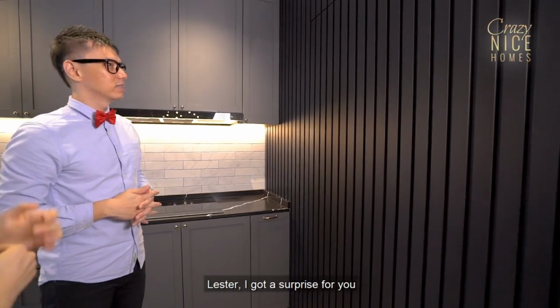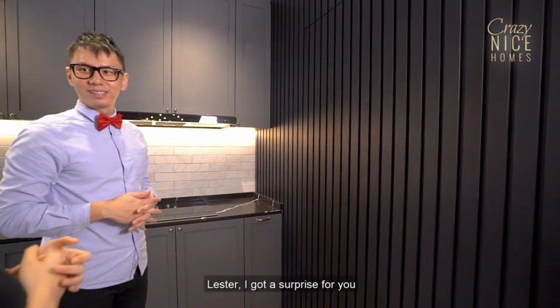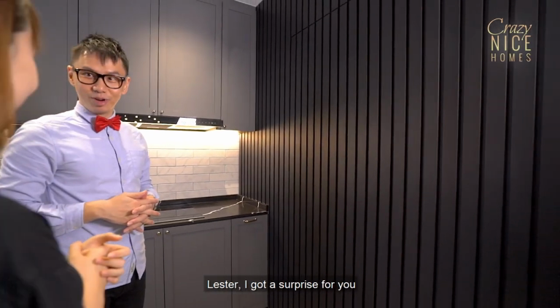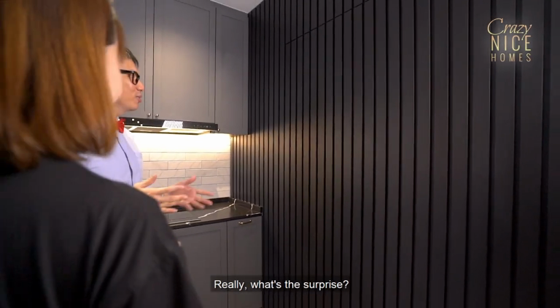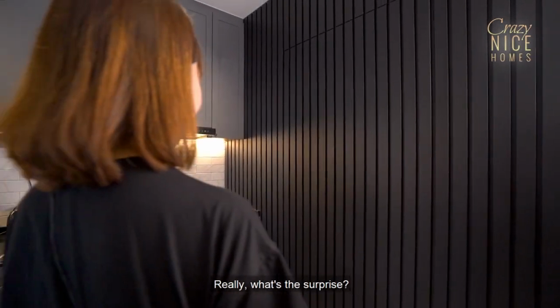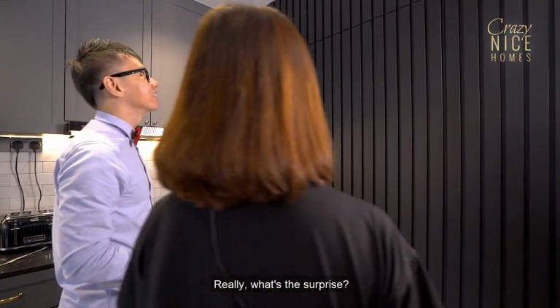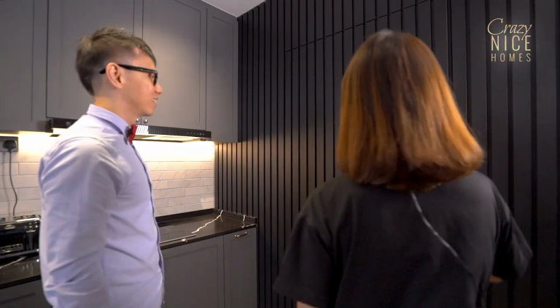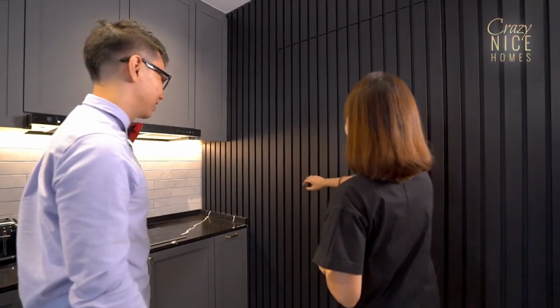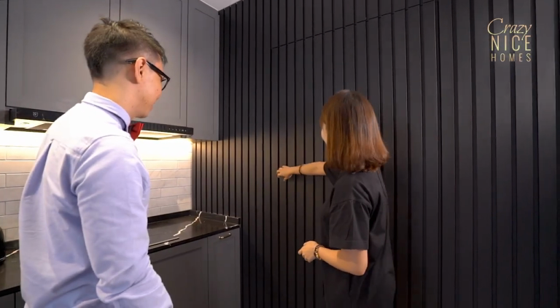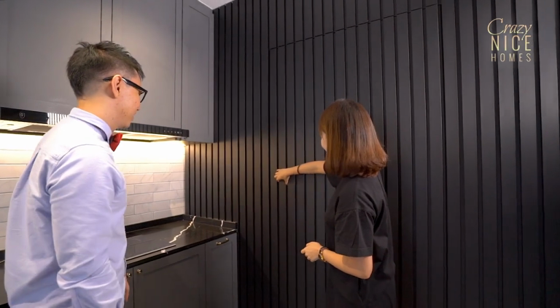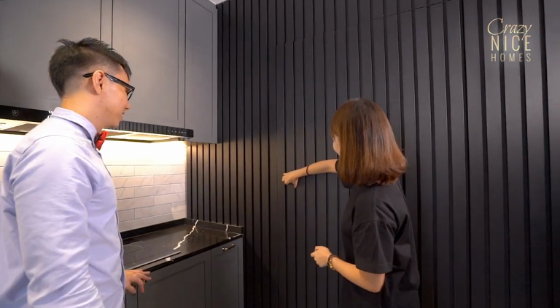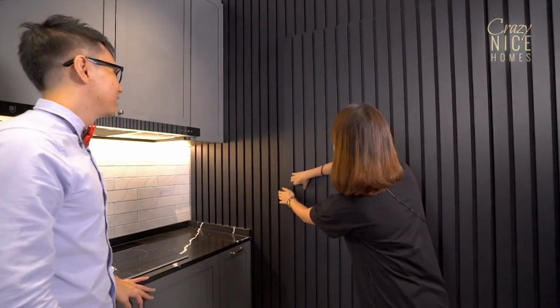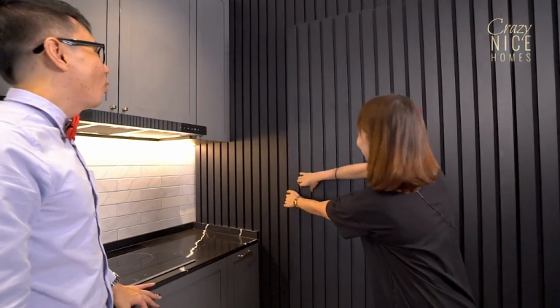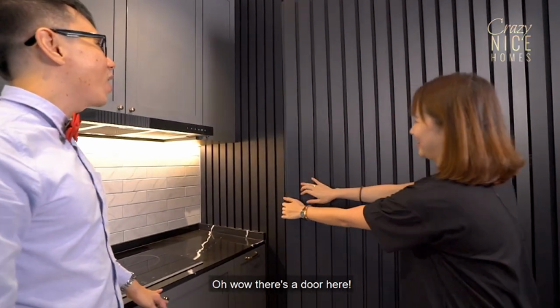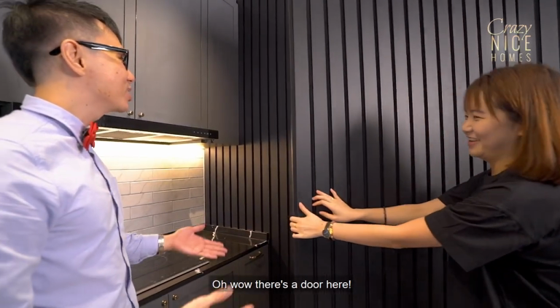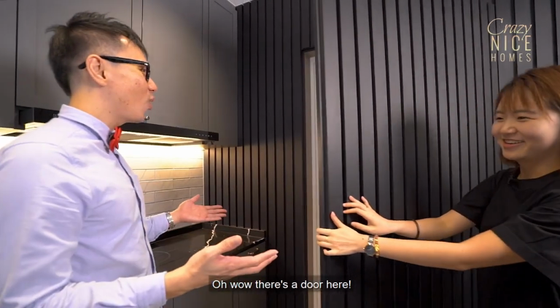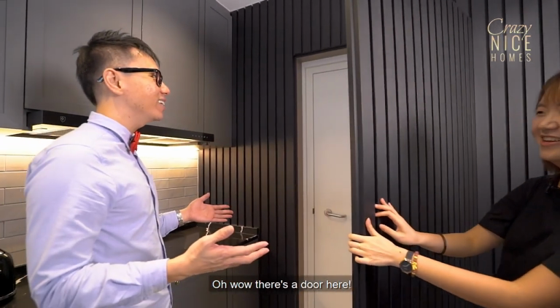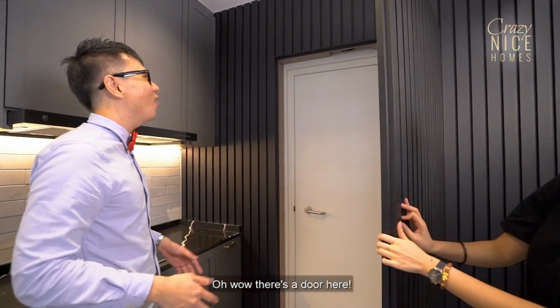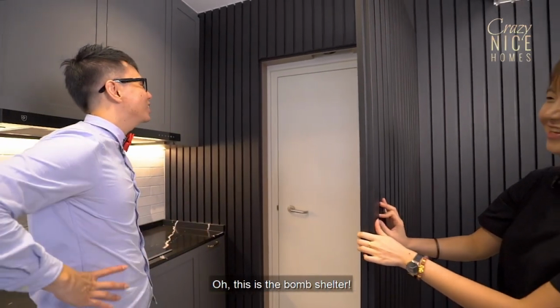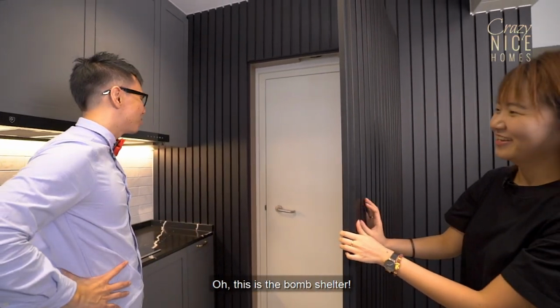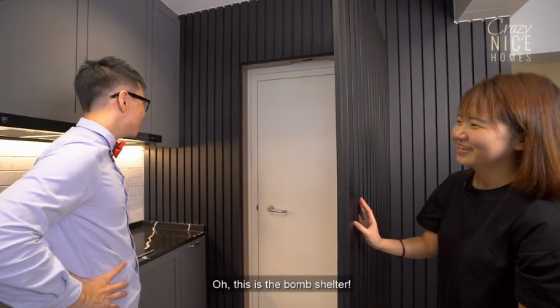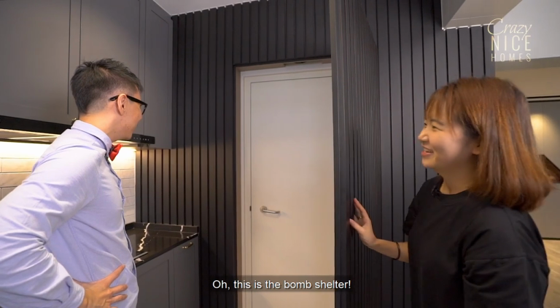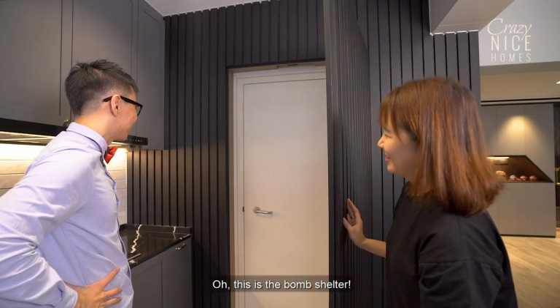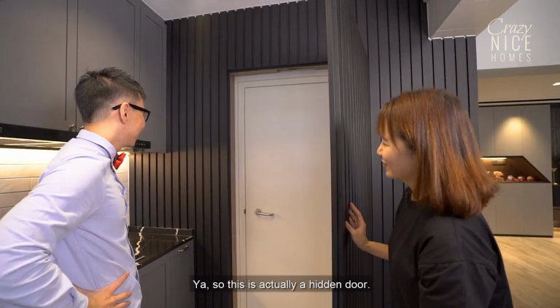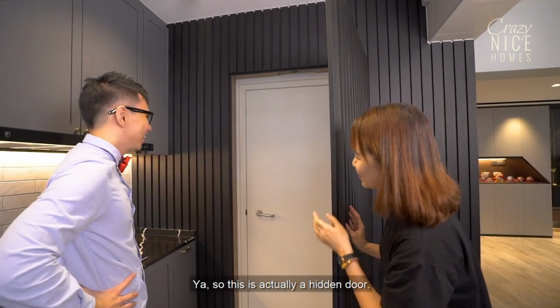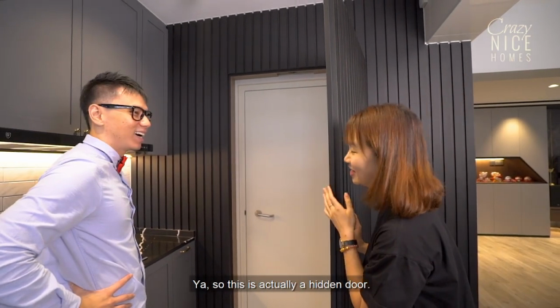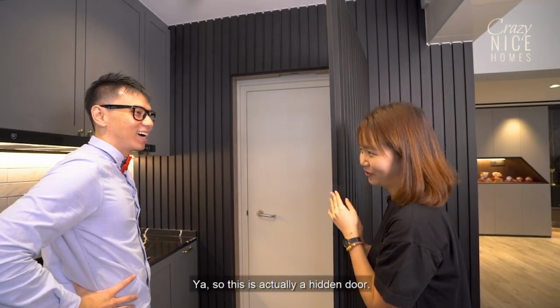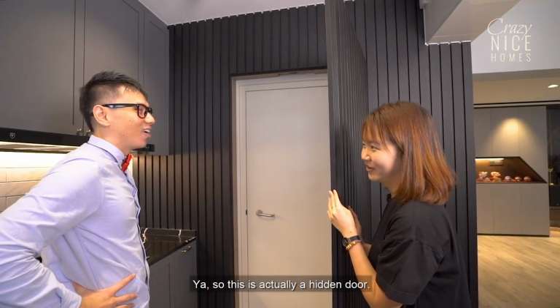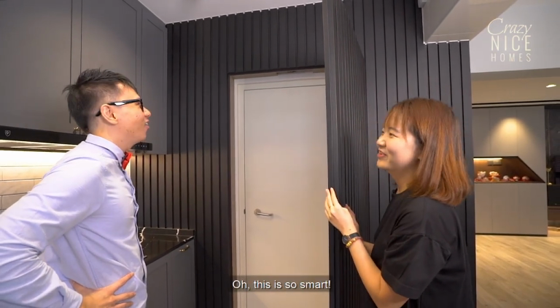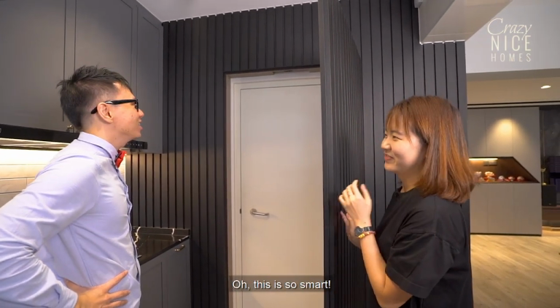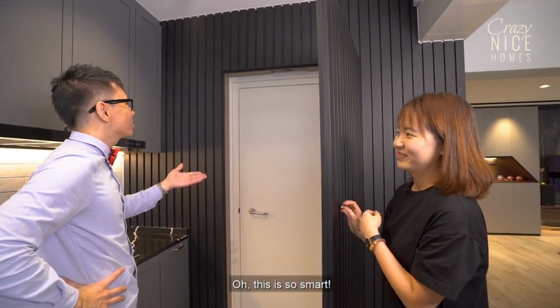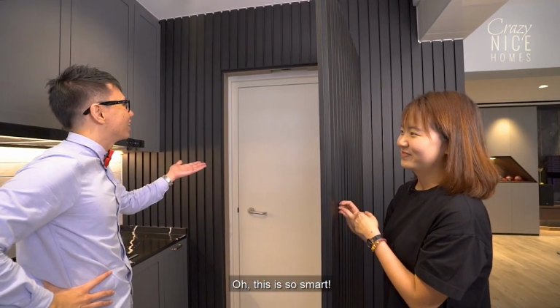Lester, I have a surprise for you! Wow, there's a door here! This is the bomb shelter — it's actually a hidden door. This is so smart!